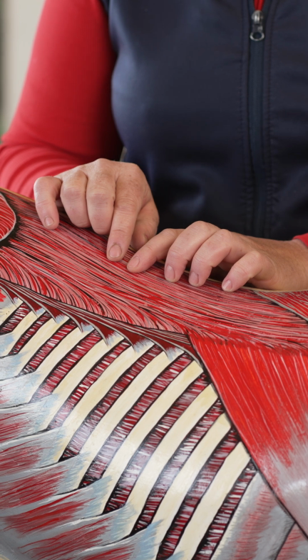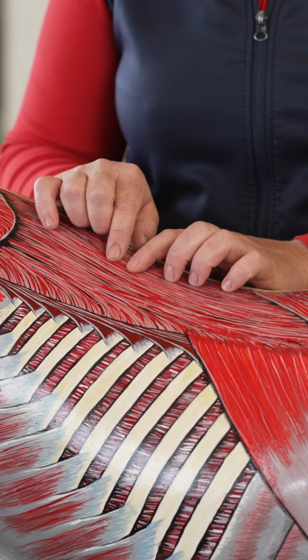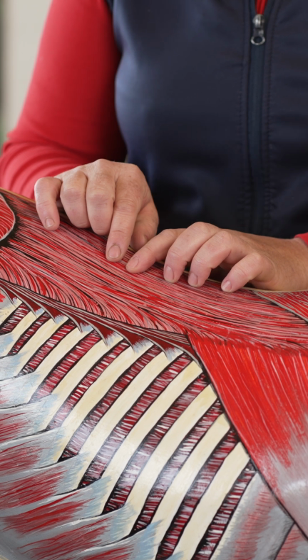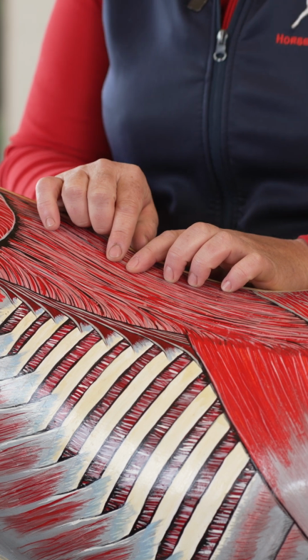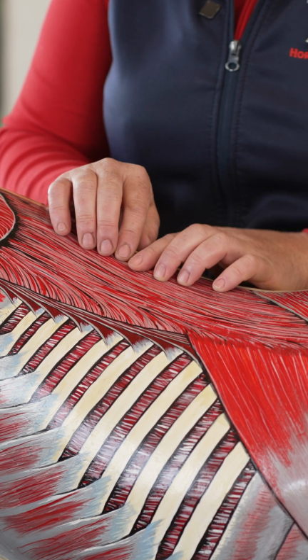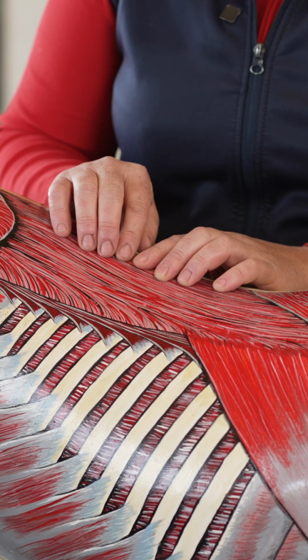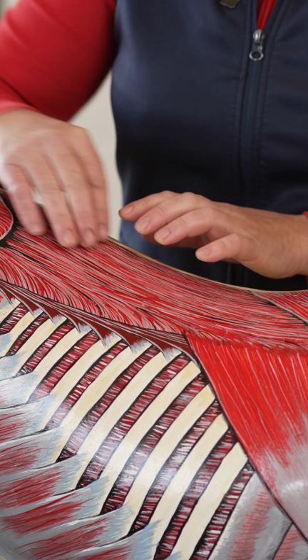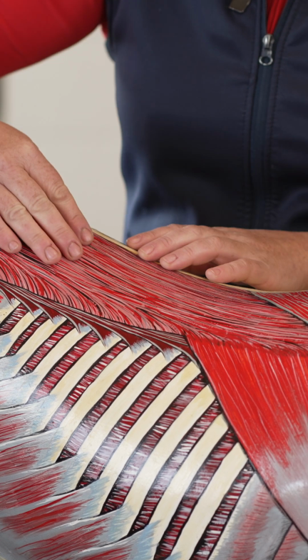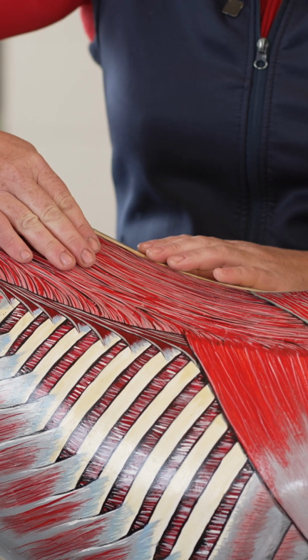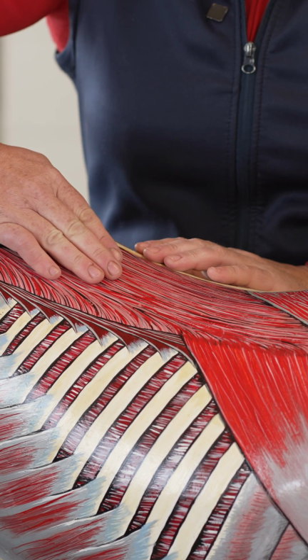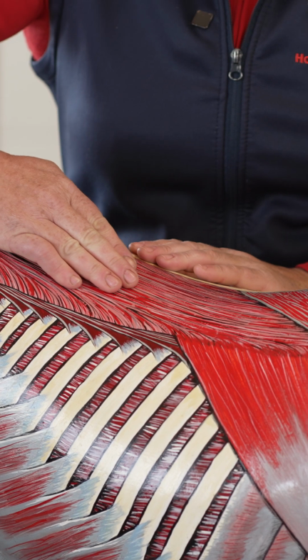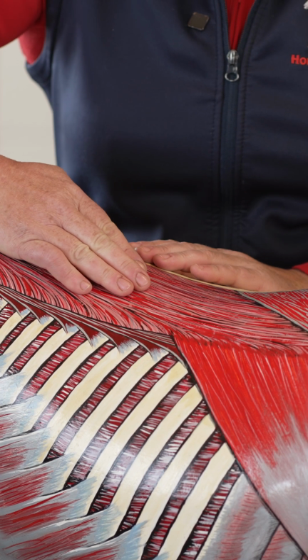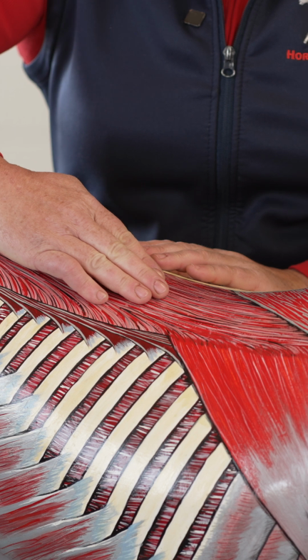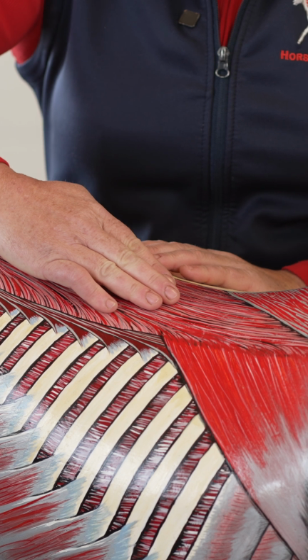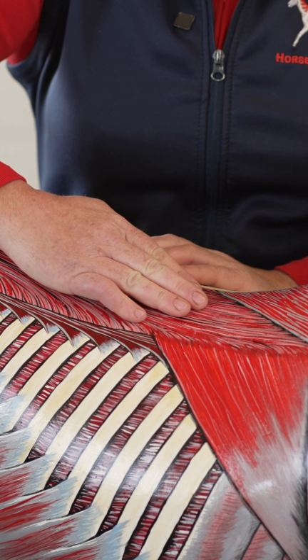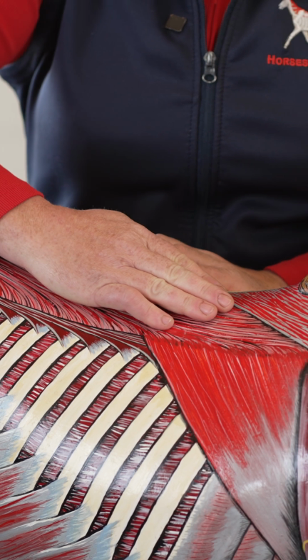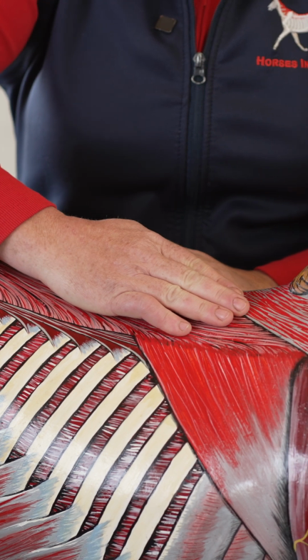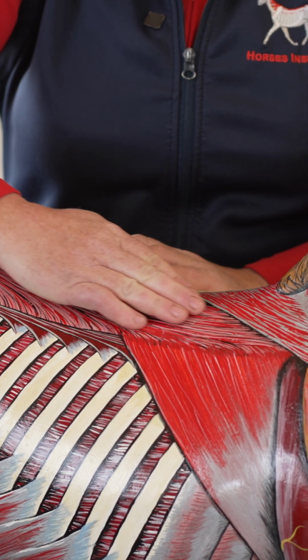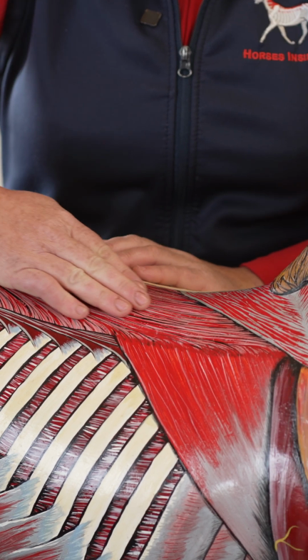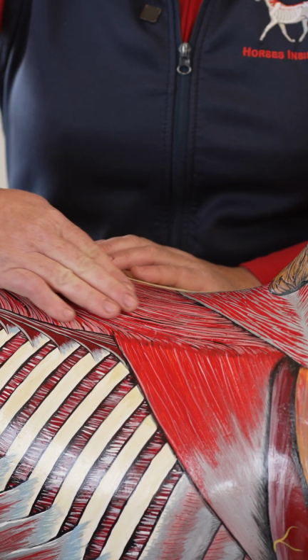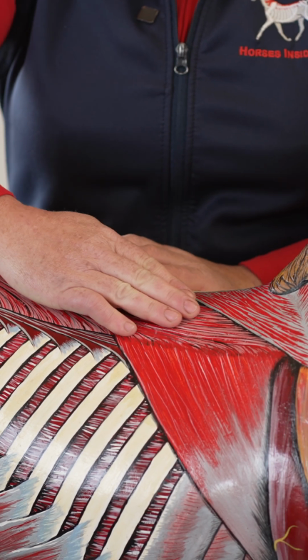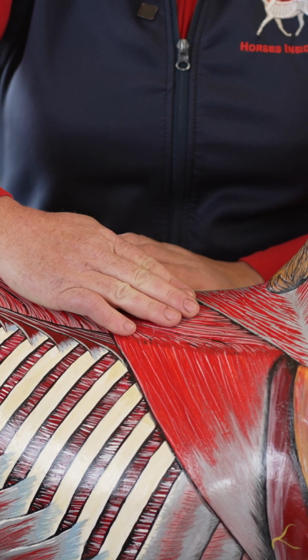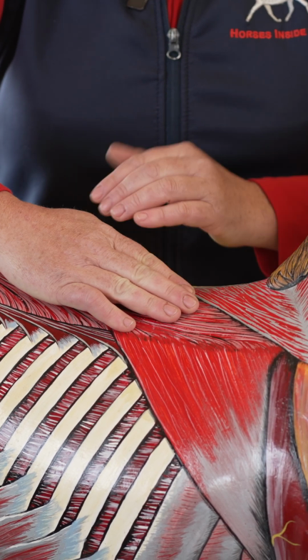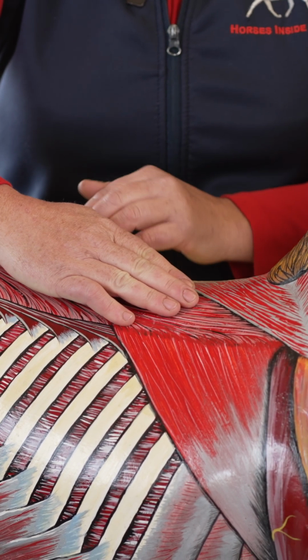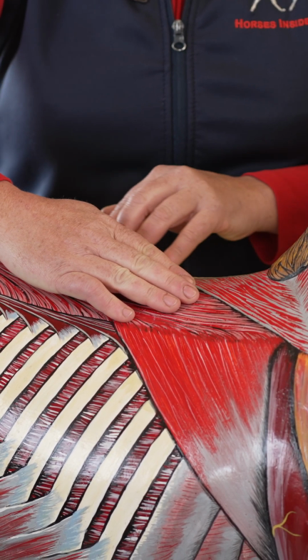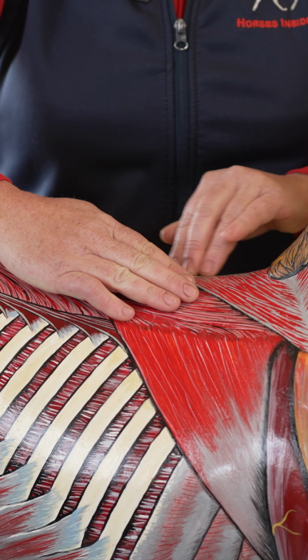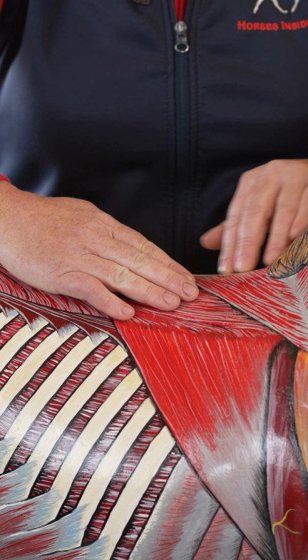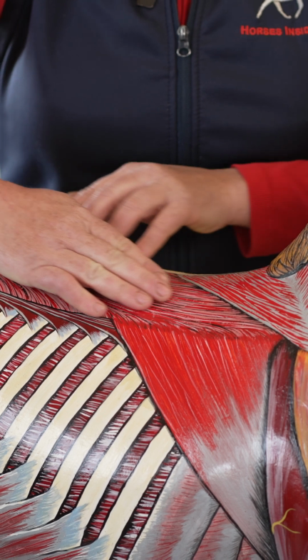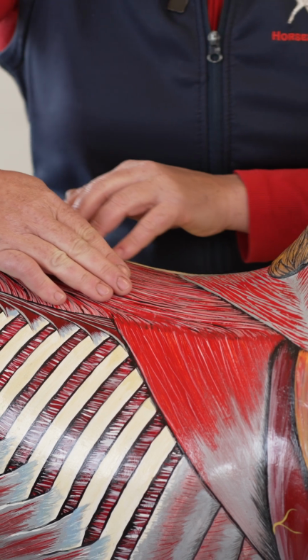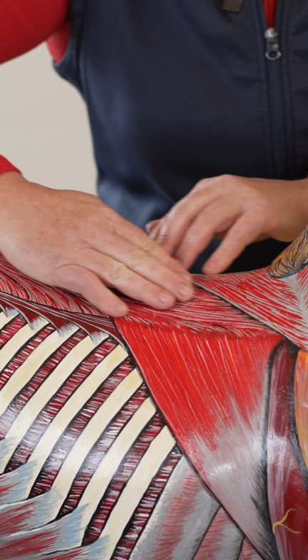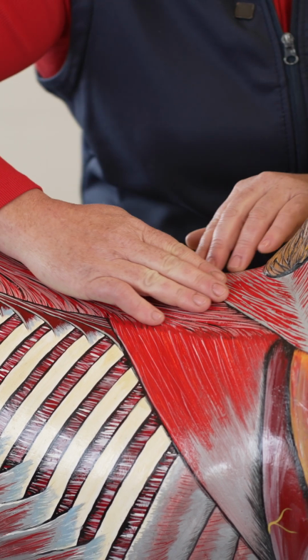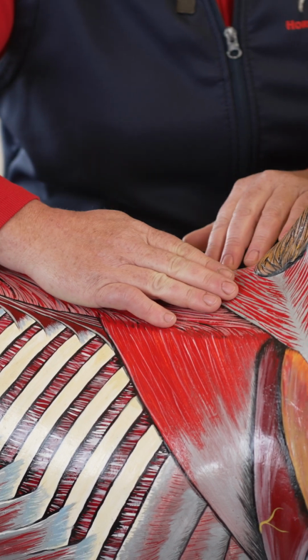It truly is a long muscle. Longissimus dorsi, a large gymnastic muscle, fills this area on top of the ribs and at the sides of the spinous processes in the thoracic region.